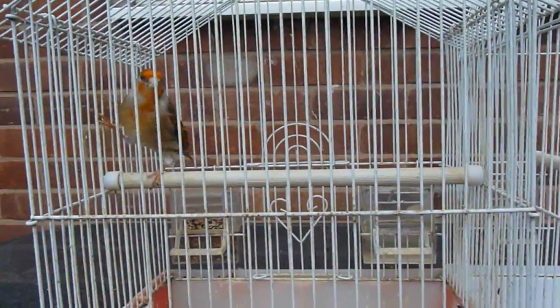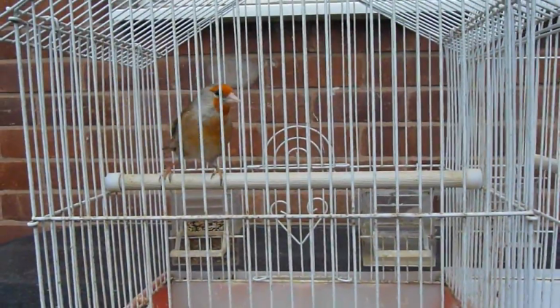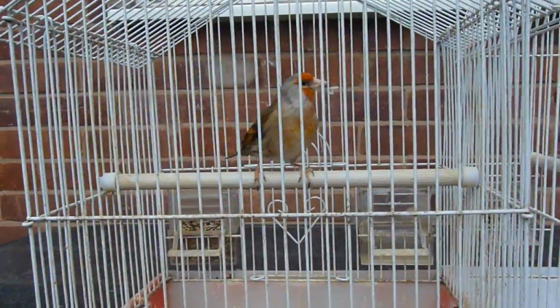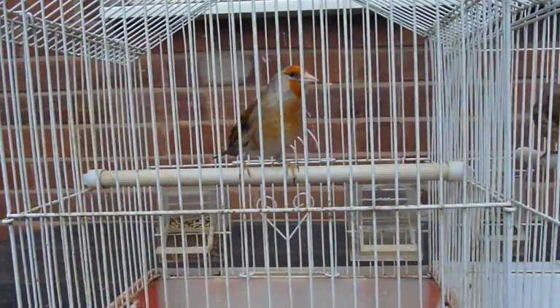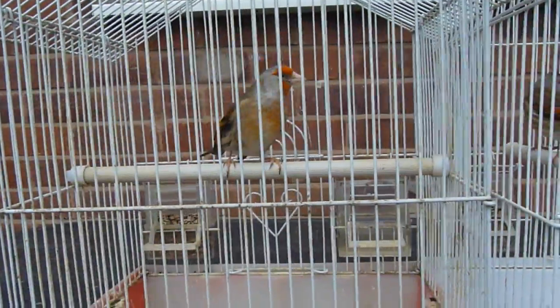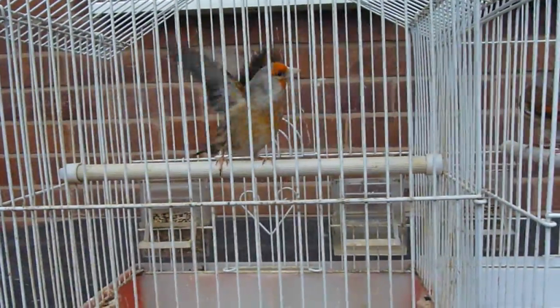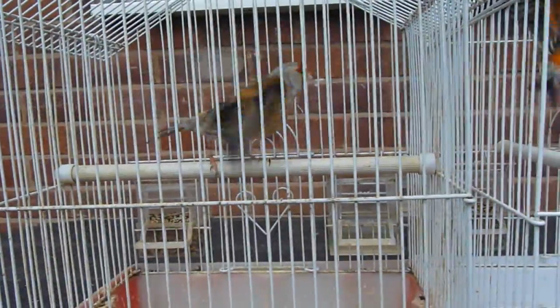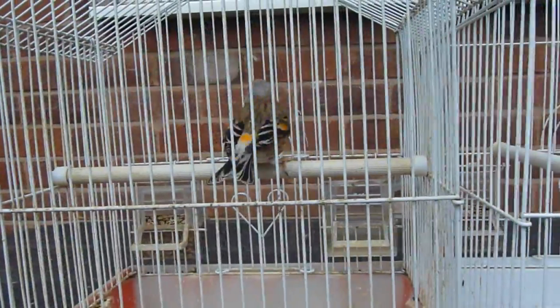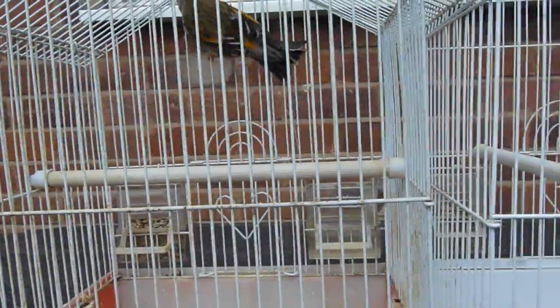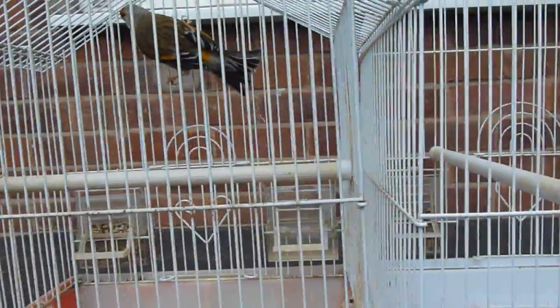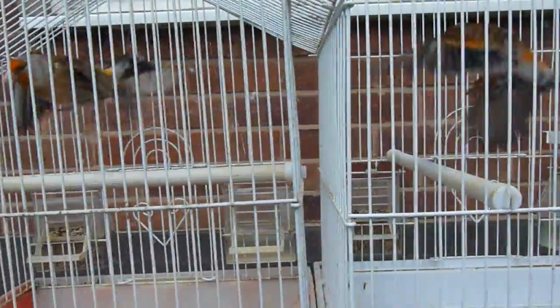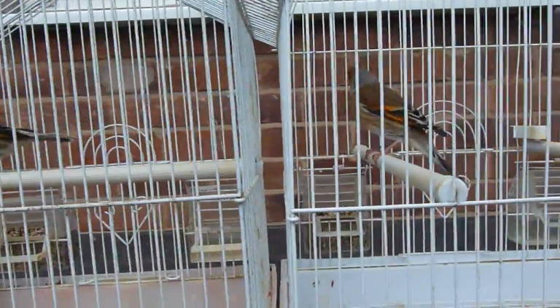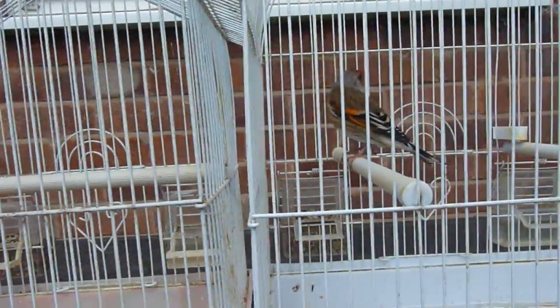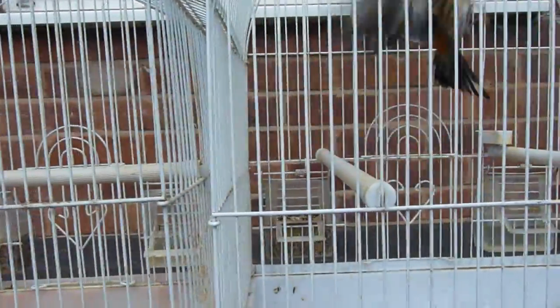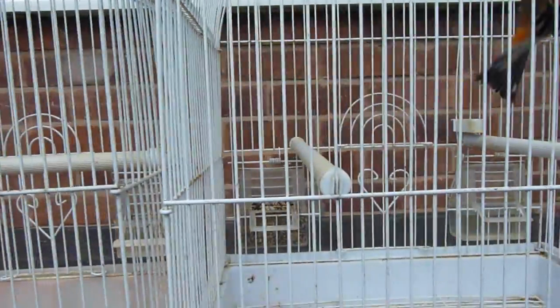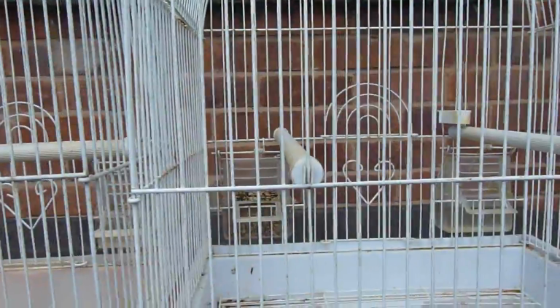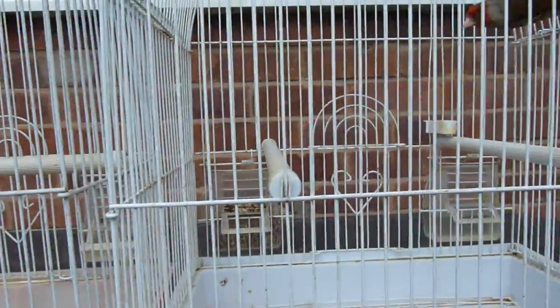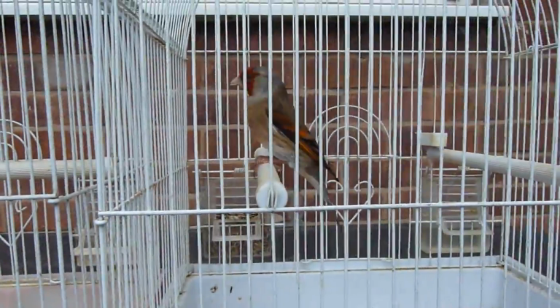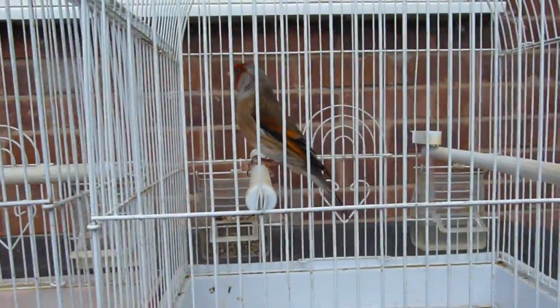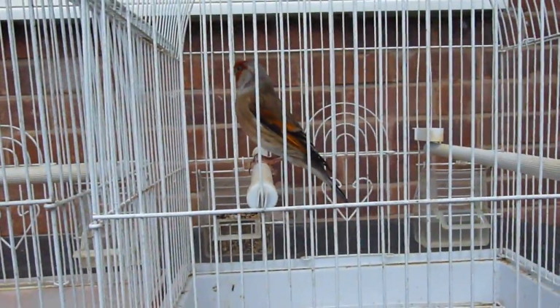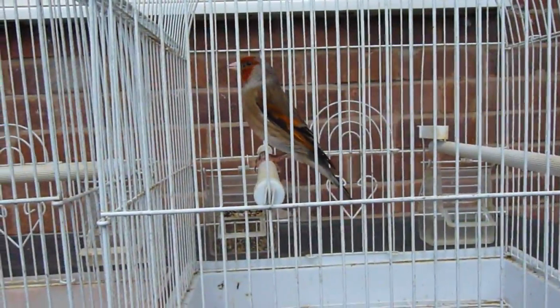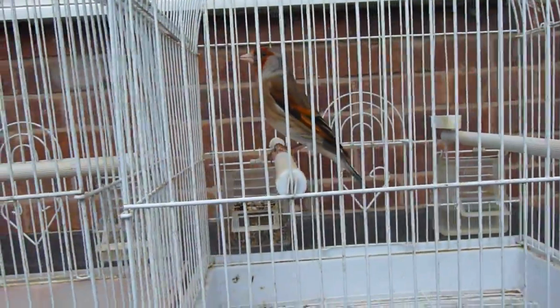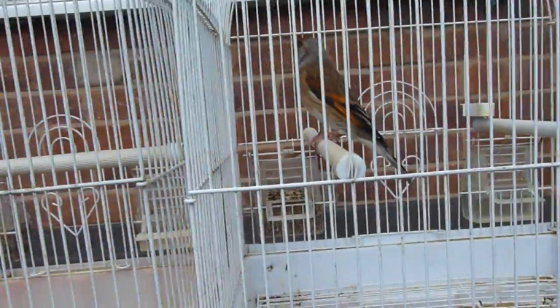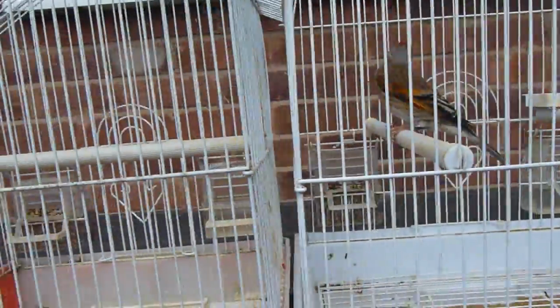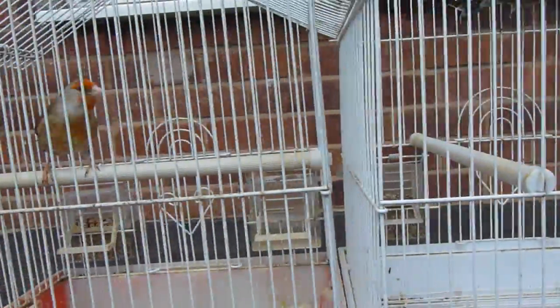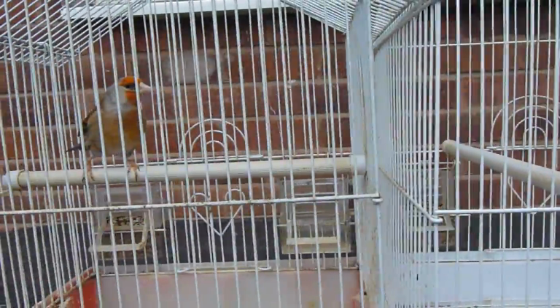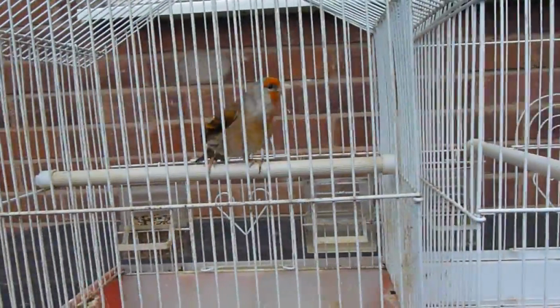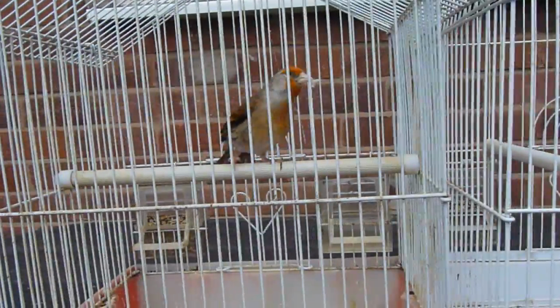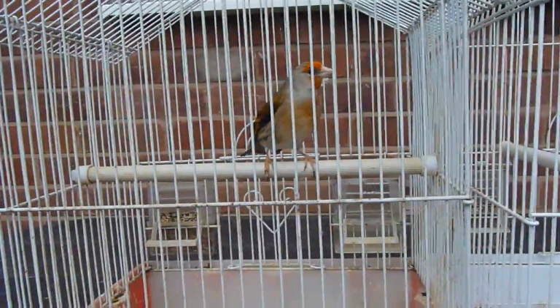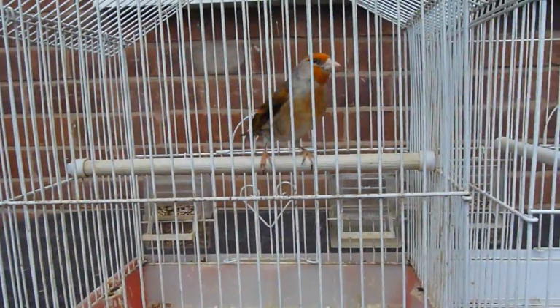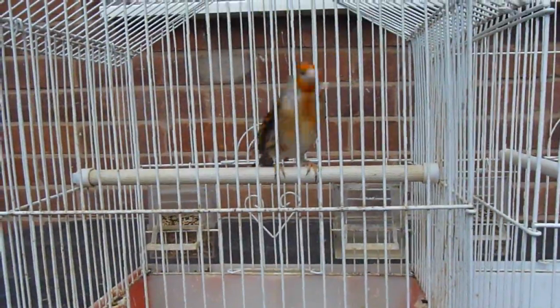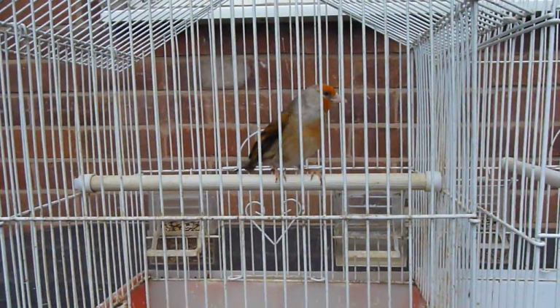So just a bit of information there. Both lovely birds, both of them are now singing full song. Love it out here, love it outside in the sun. Talk to you later, bye.